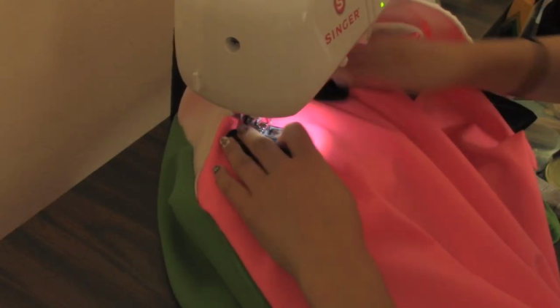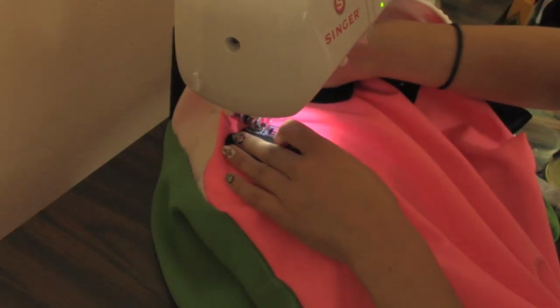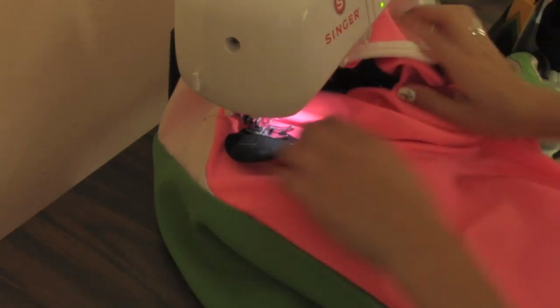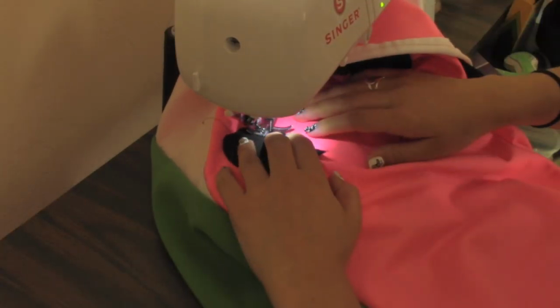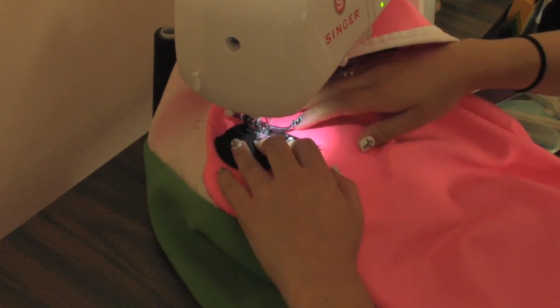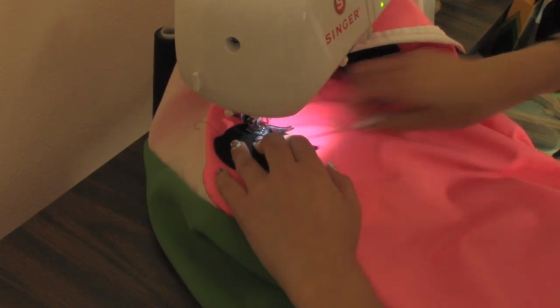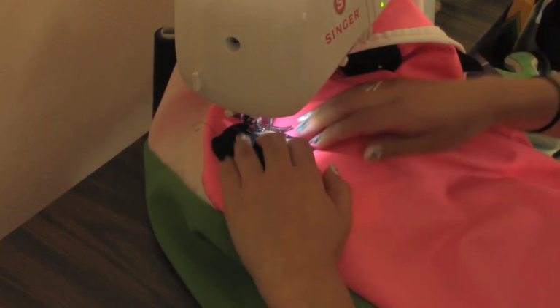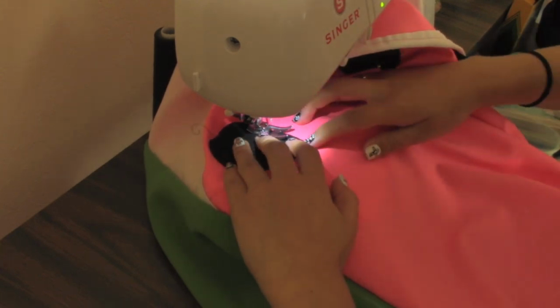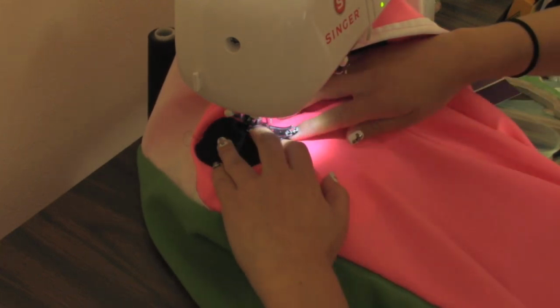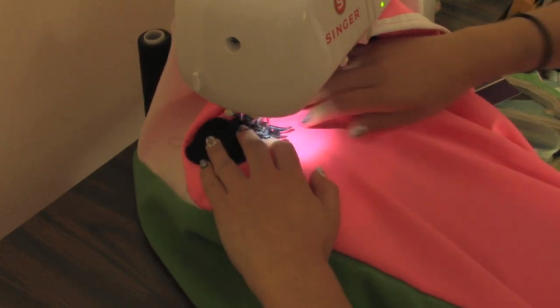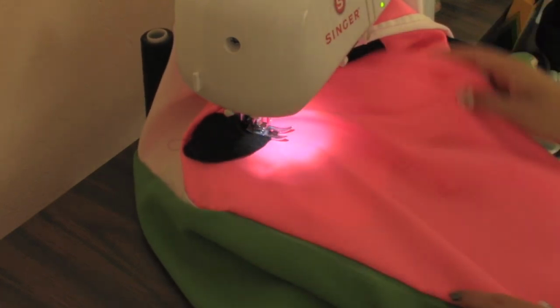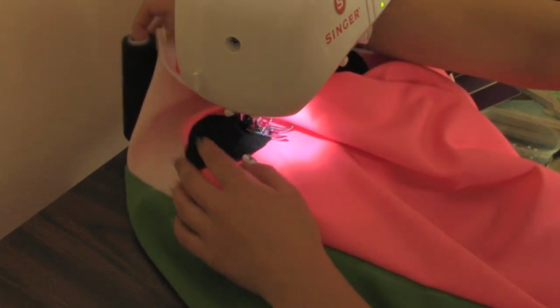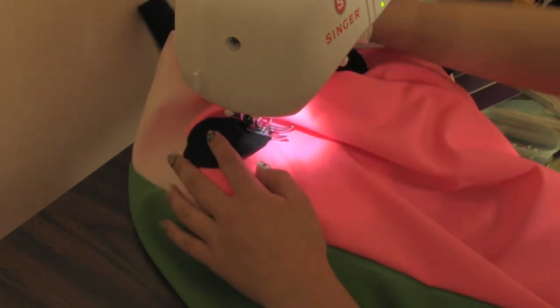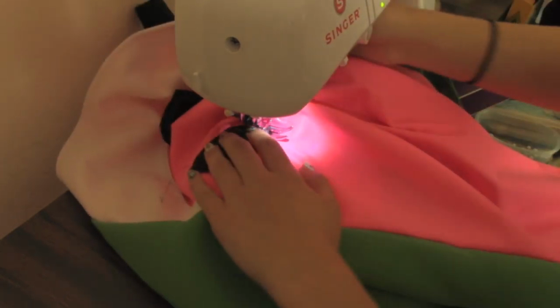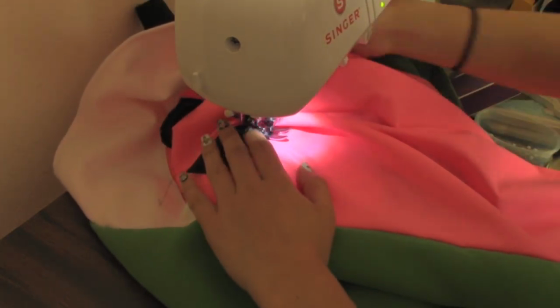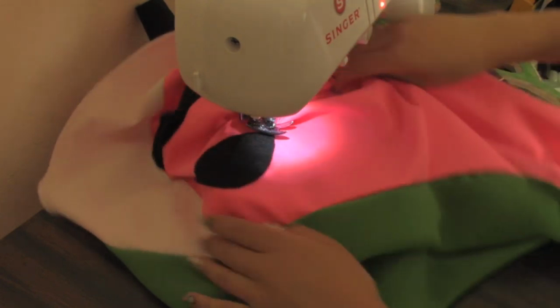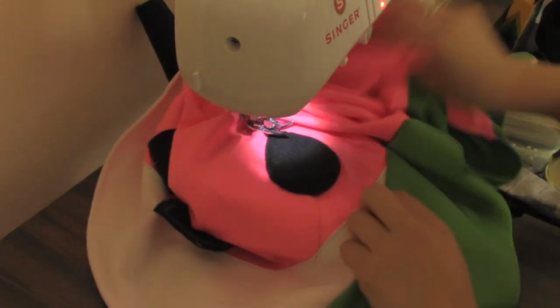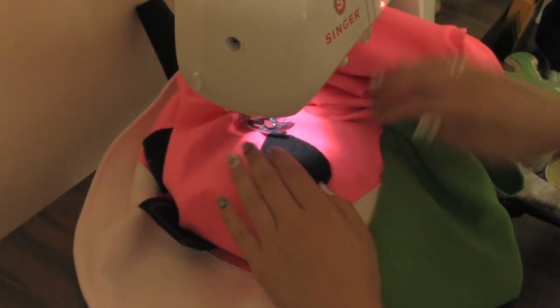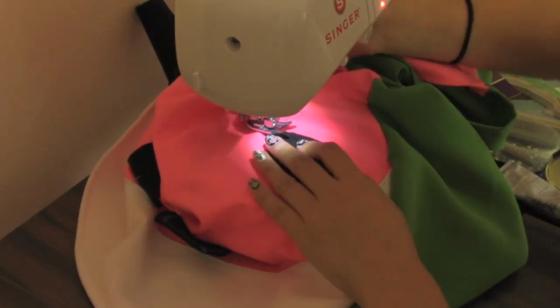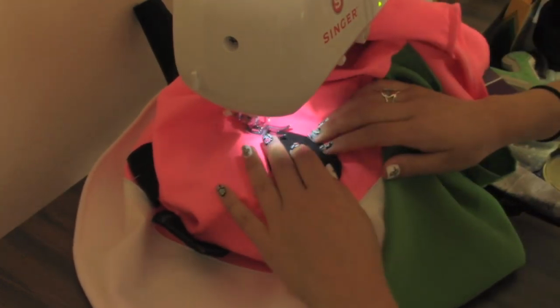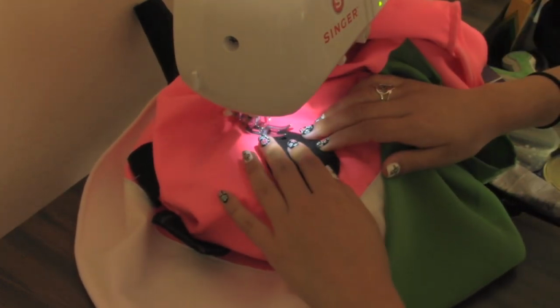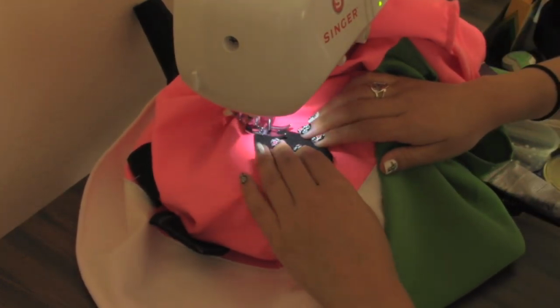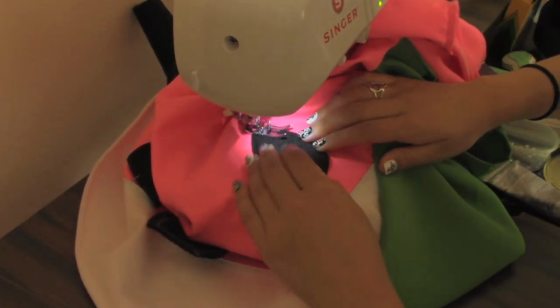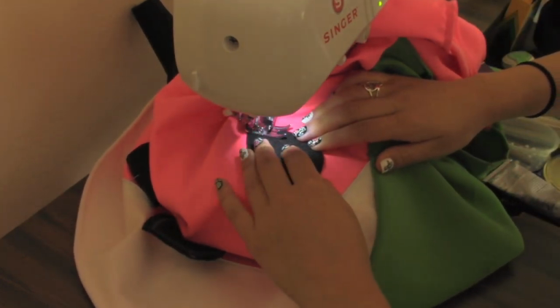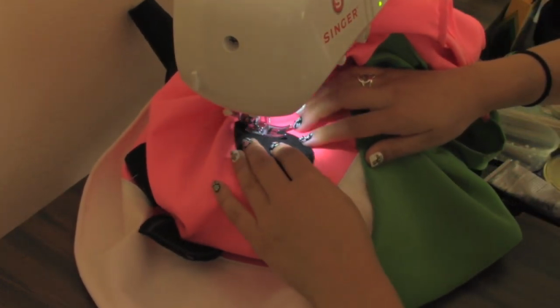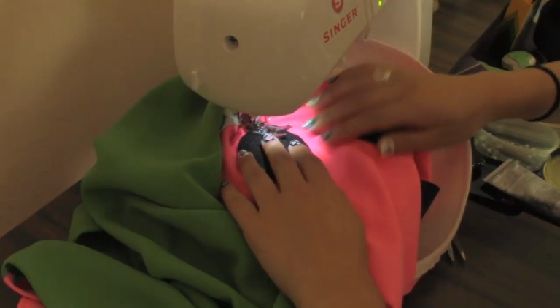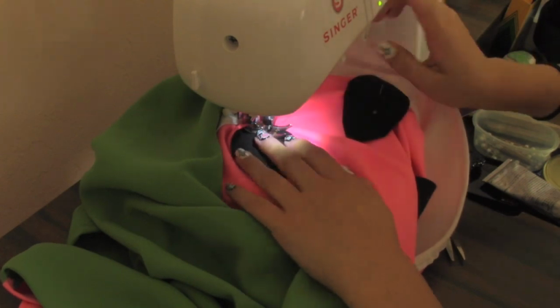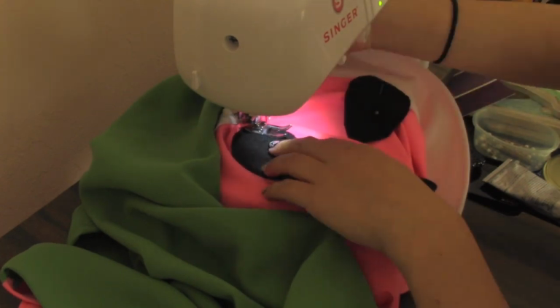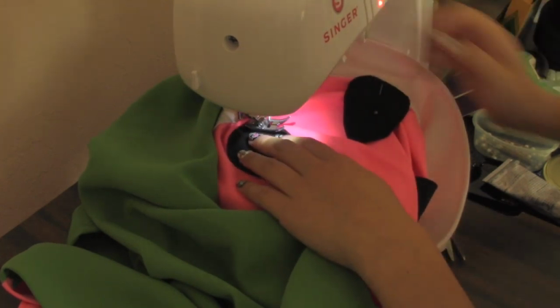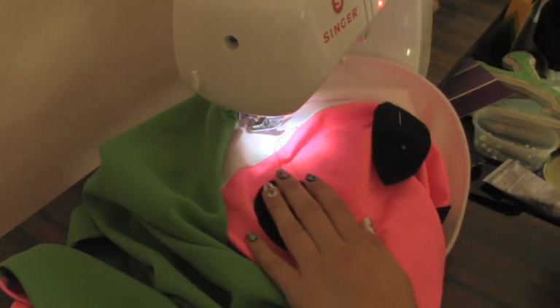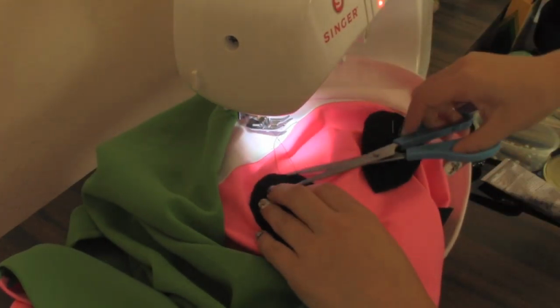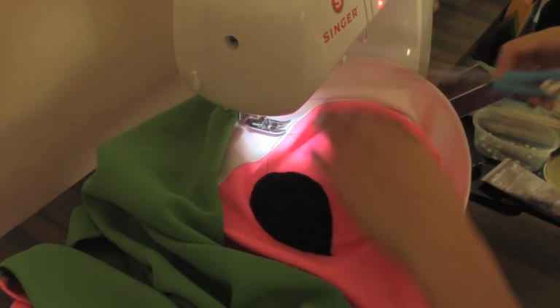To get every curve on point, lift the presser foot as often as you need to, but don't lift the presser foot while you're sewing. To get sharp curves, leave the needle down while turning your fabric. Don't forget to backstitch when you finish sewing each seed.